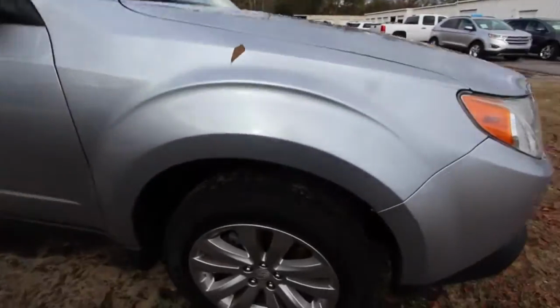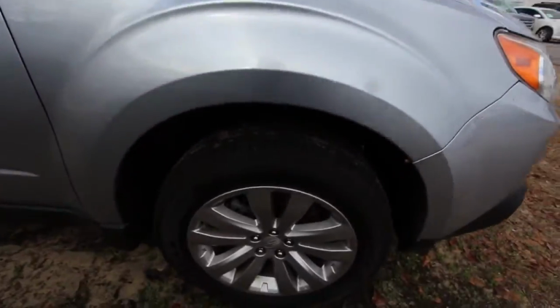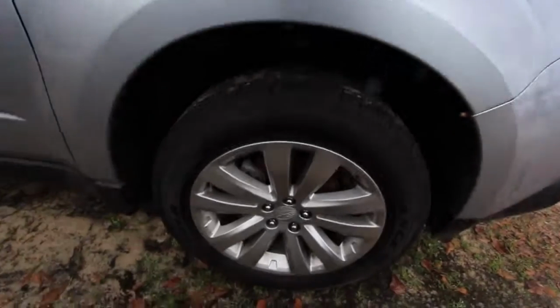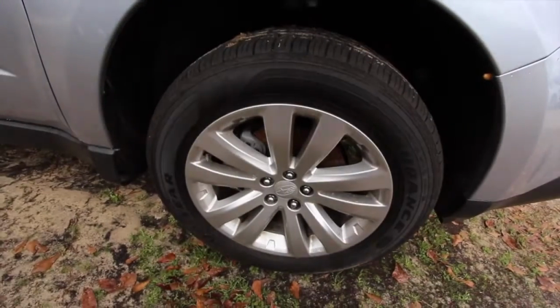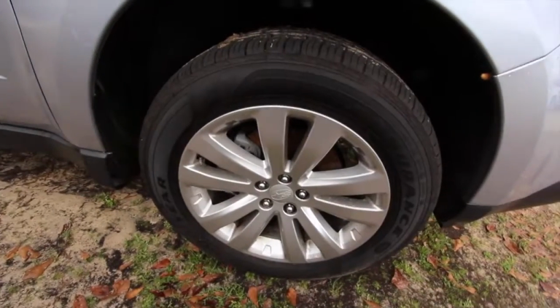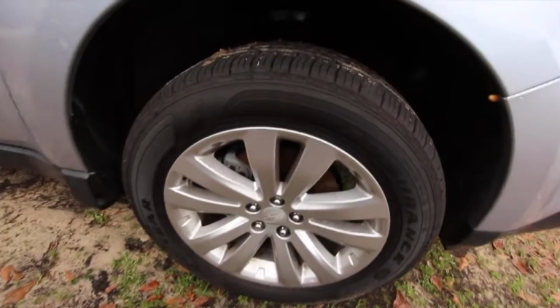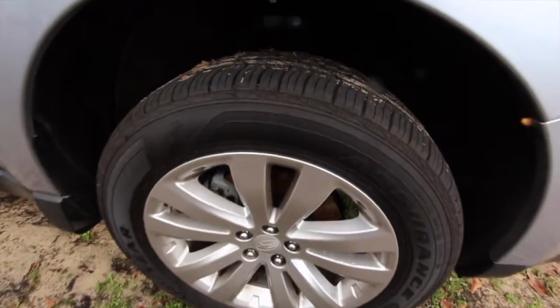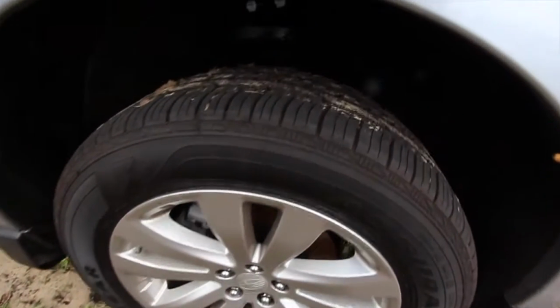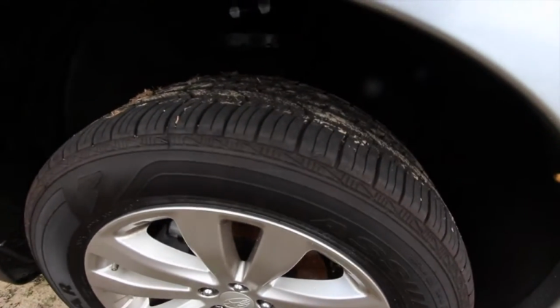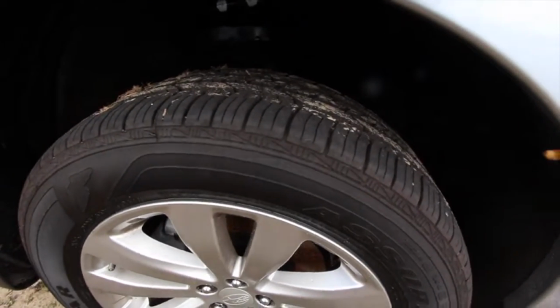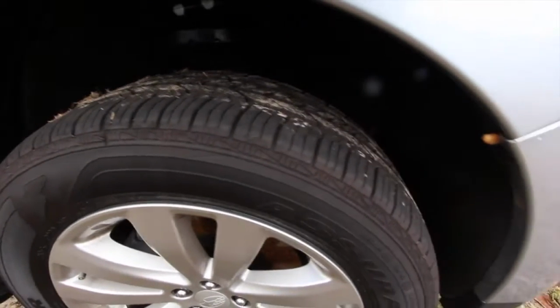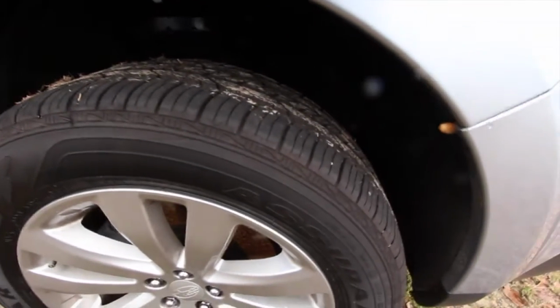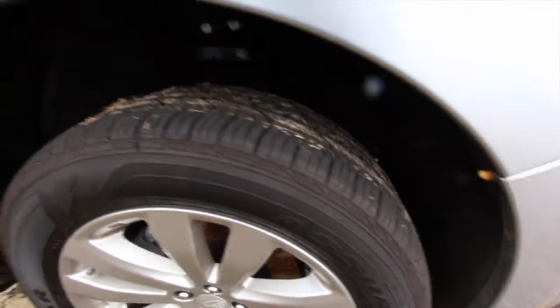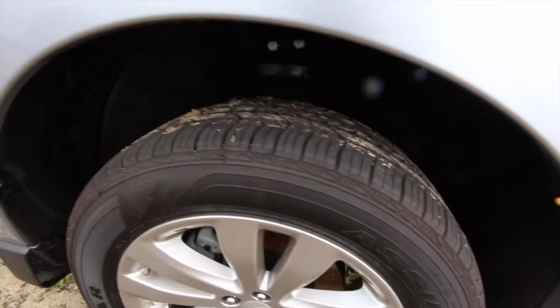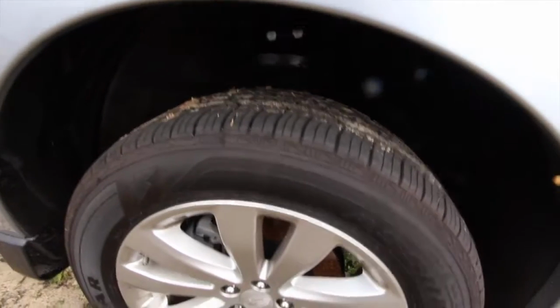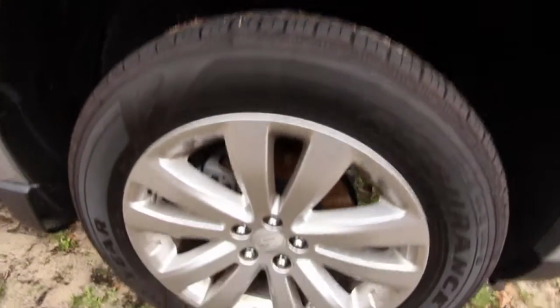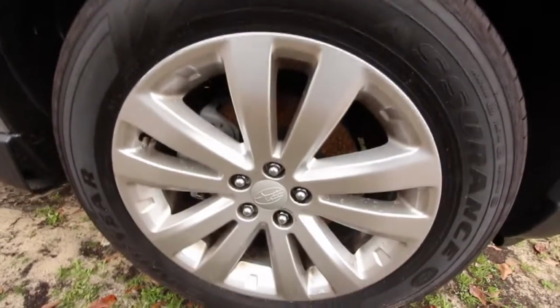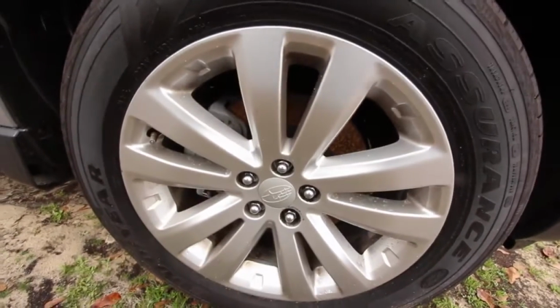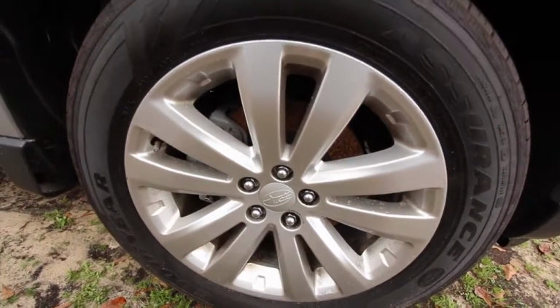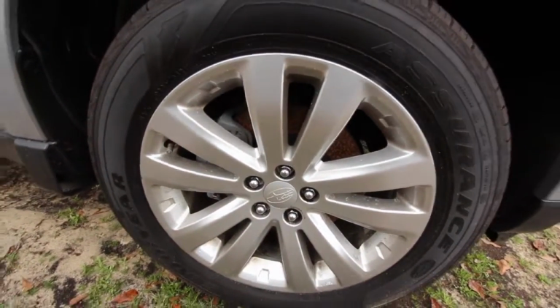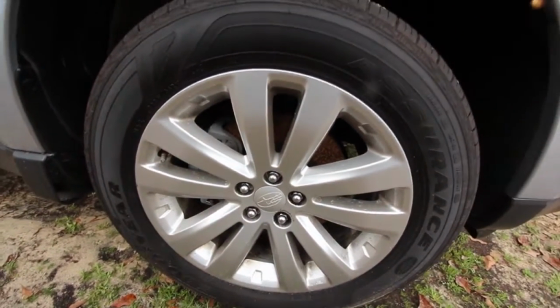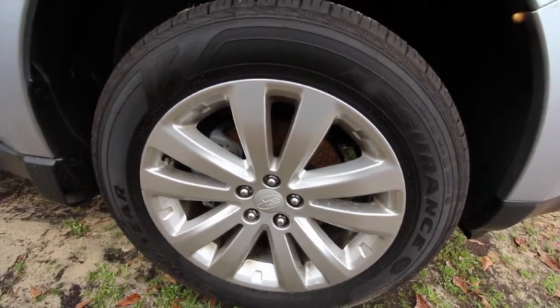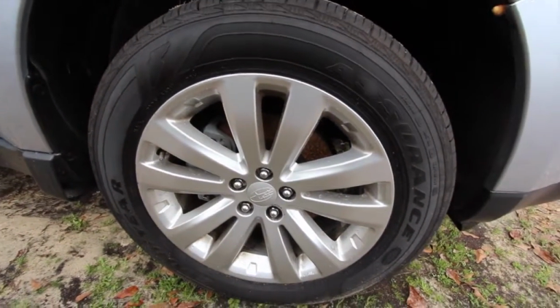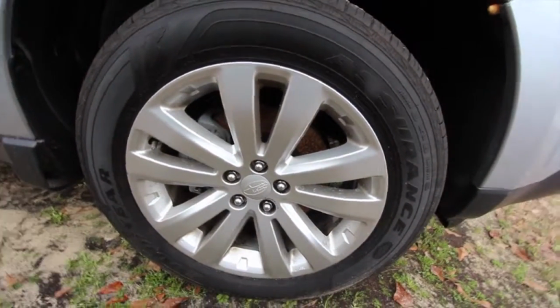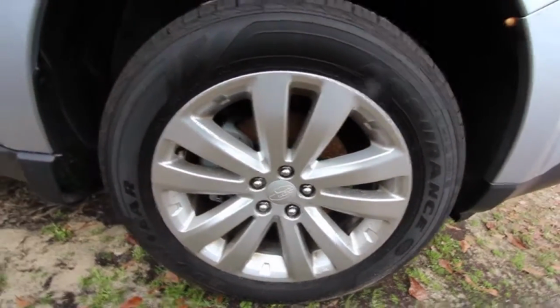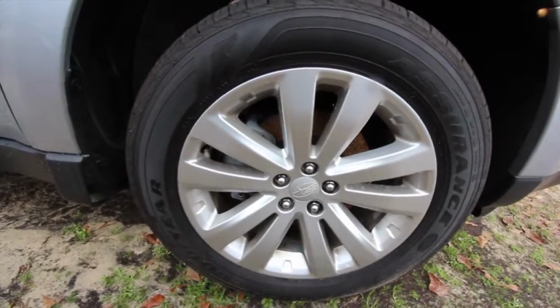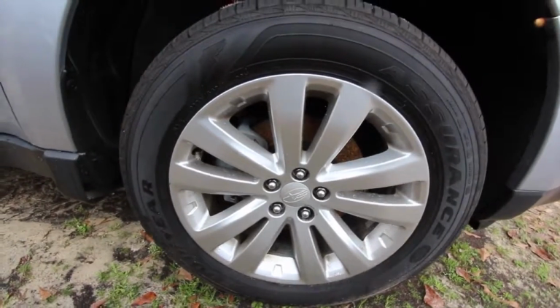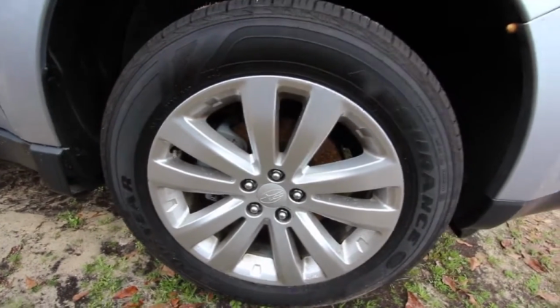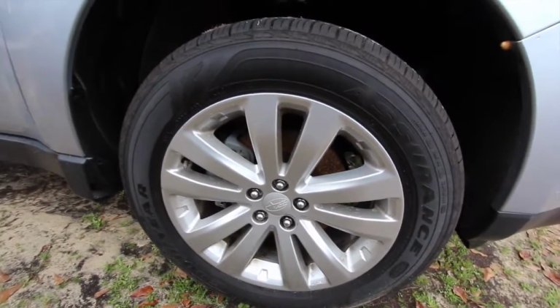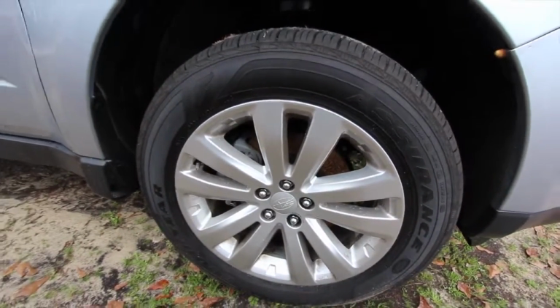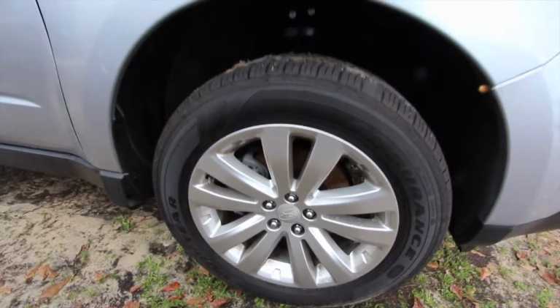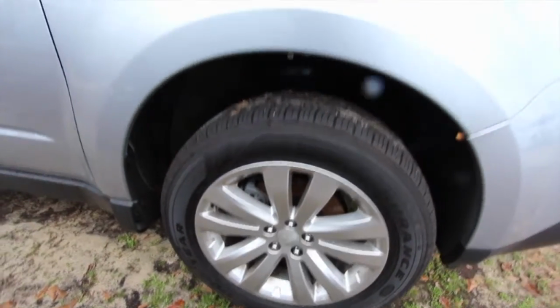First of all, I always like to point out the rims and the tires. These tires got plenty of tread on them. As you can see, those are Goodyear tires. Alloy wheel, very nice, very clean. 17-inch with a 225-55 series tire.